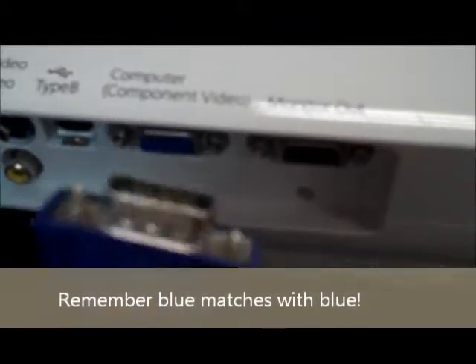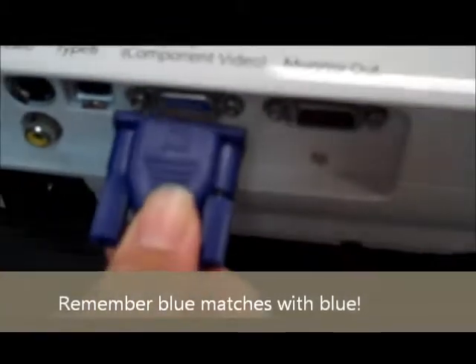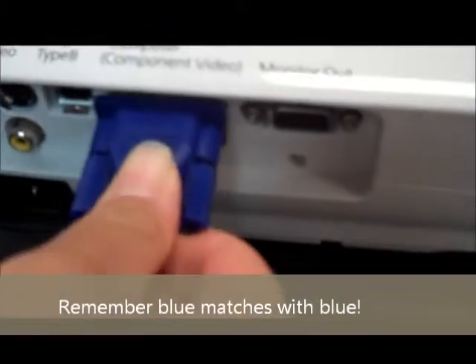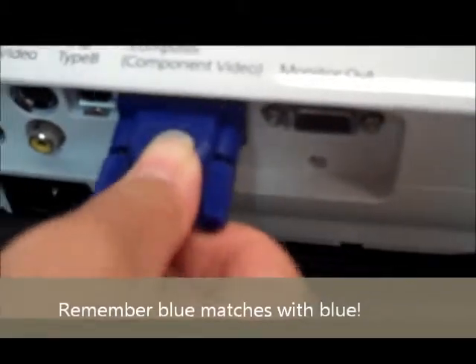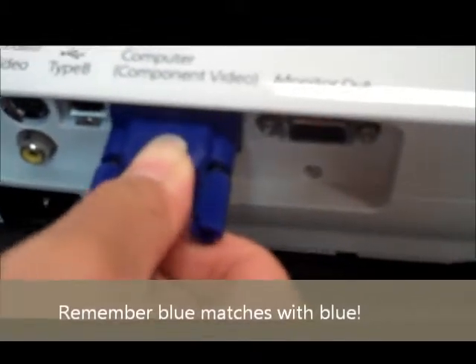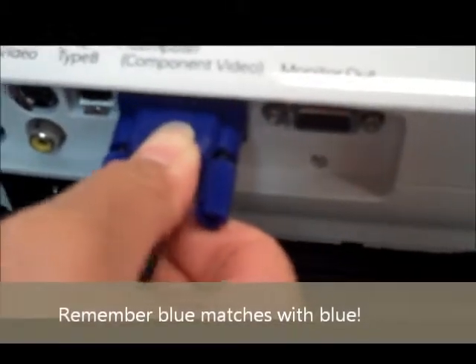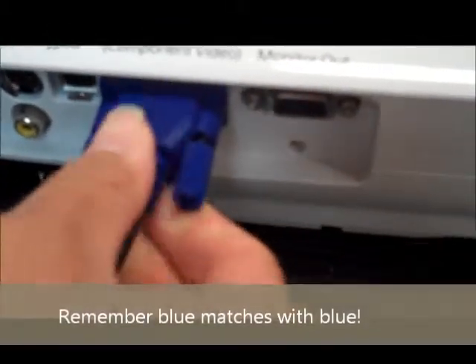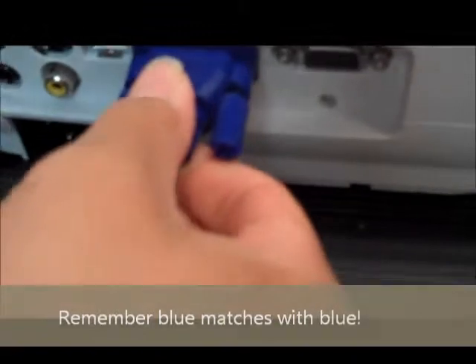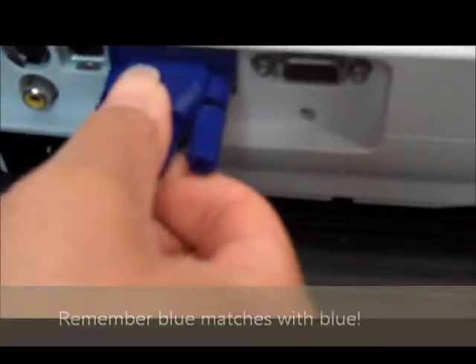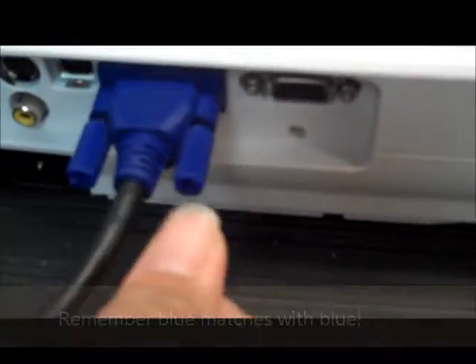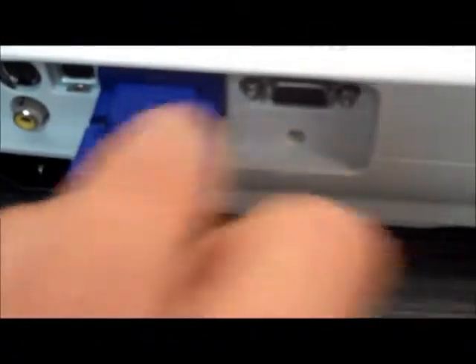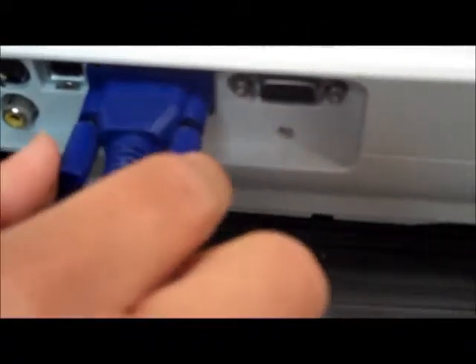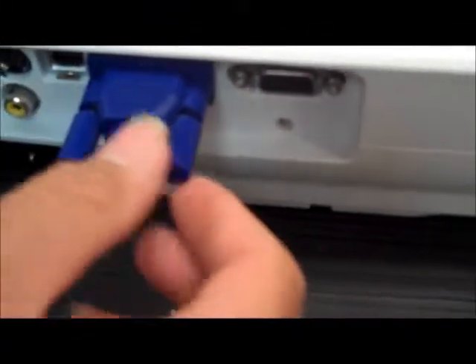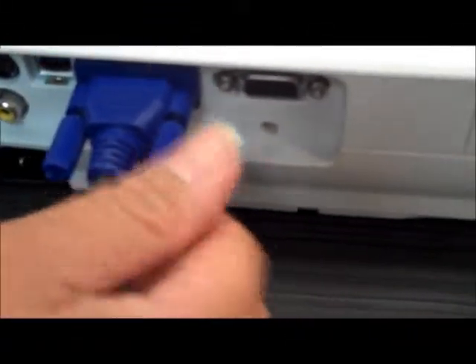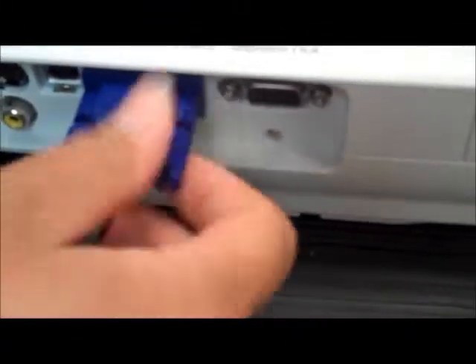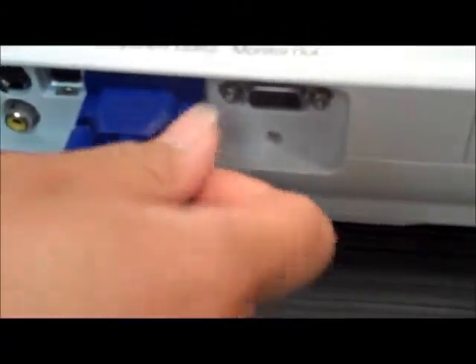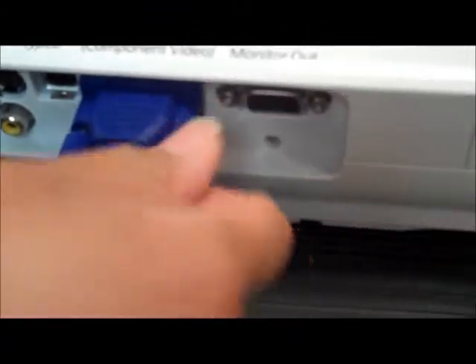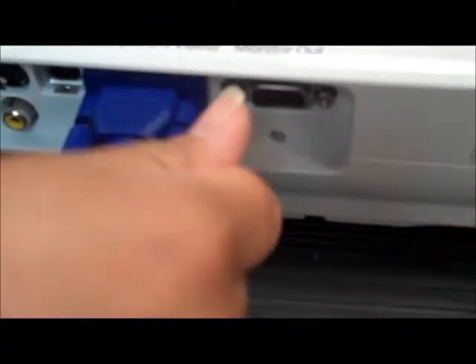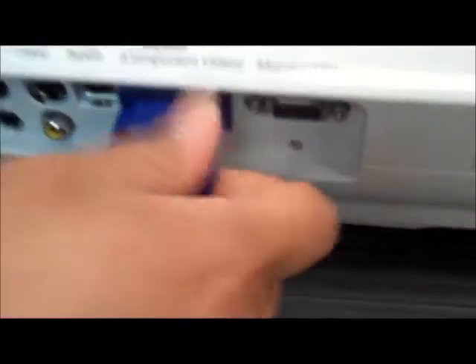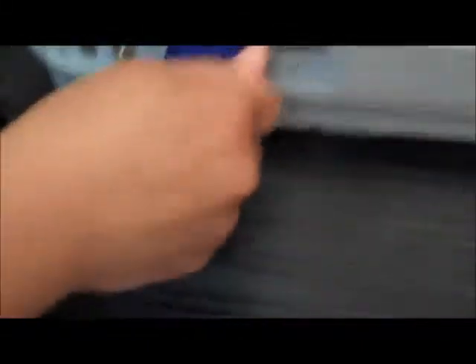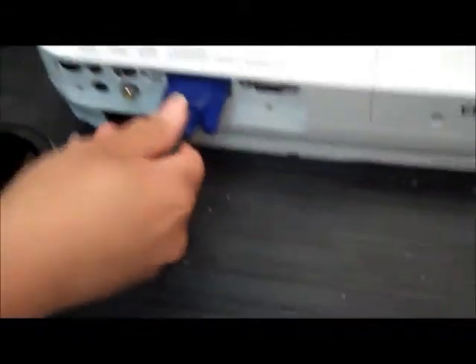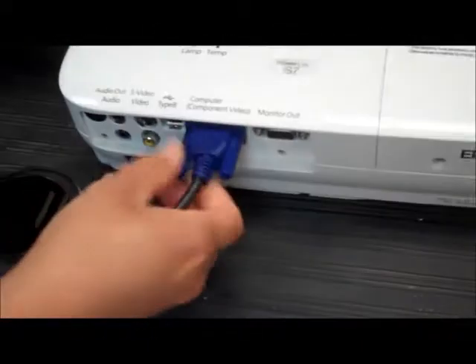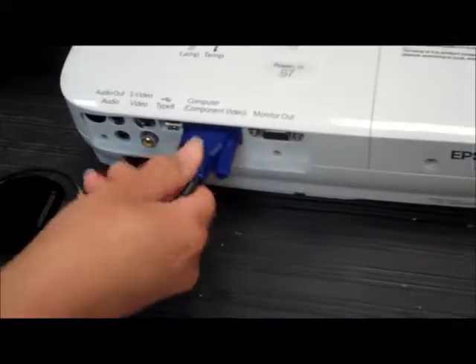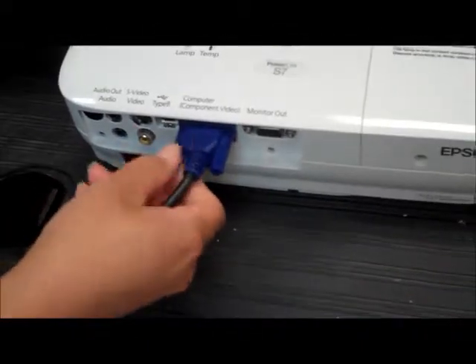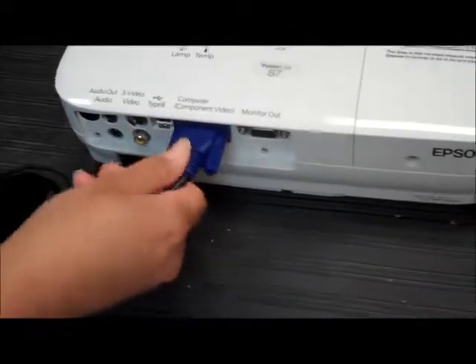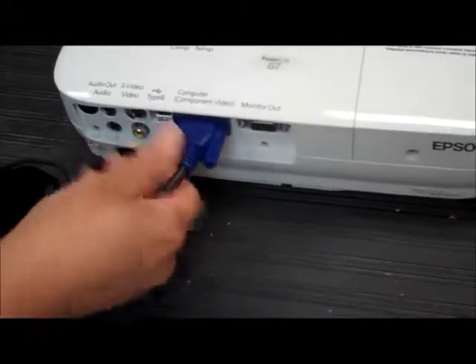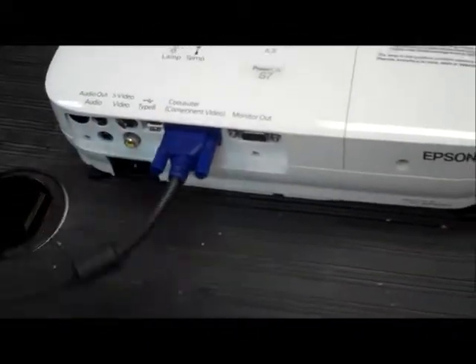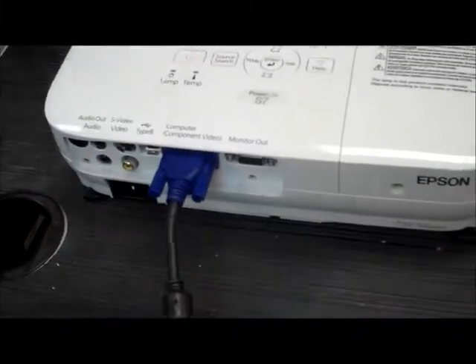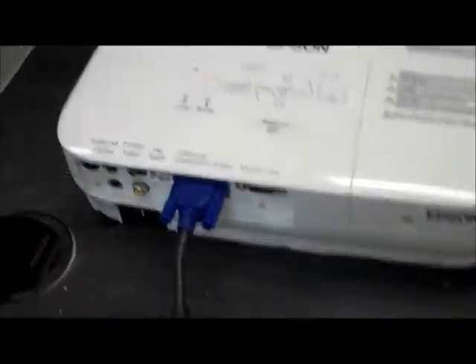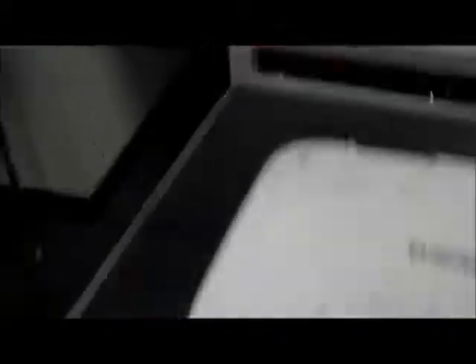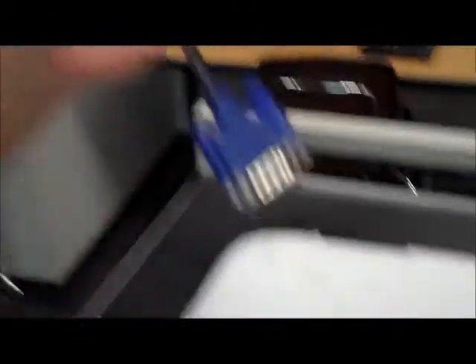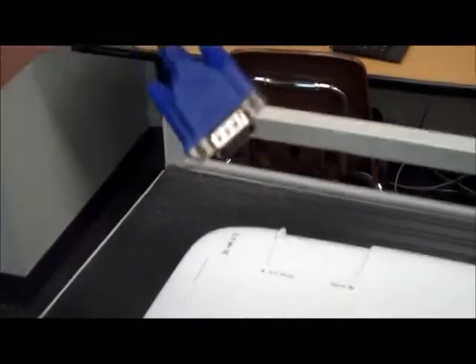First, you want to just connect it — find the space in which it would fit. There are two pins, so you want to slightly and tightly screw in the pins. The other end will be connected into the computer, so we'll deal with that later.